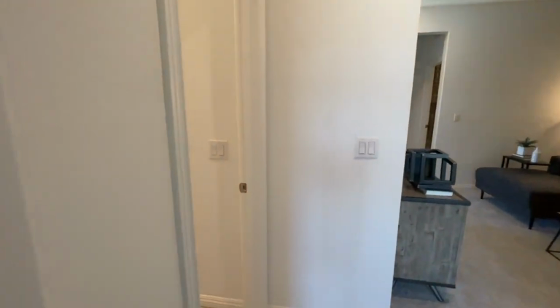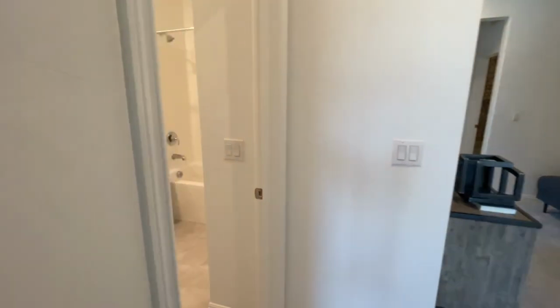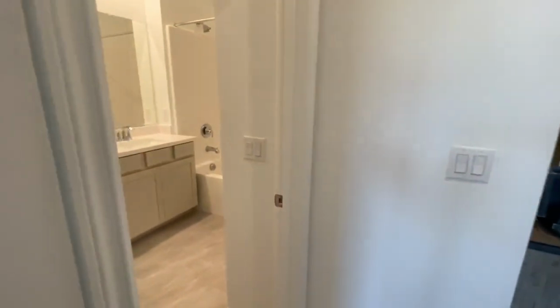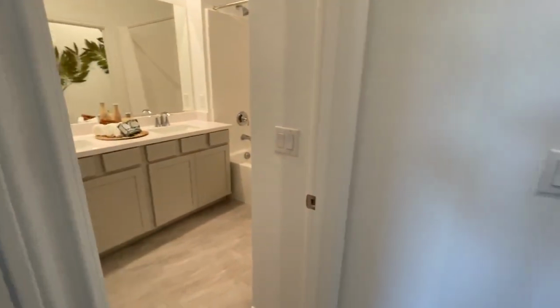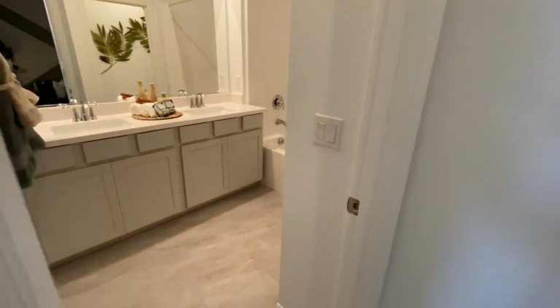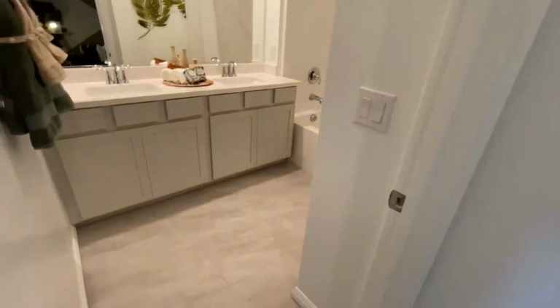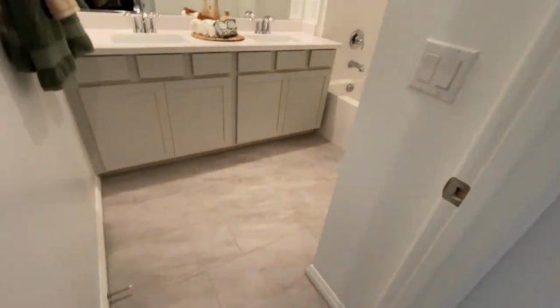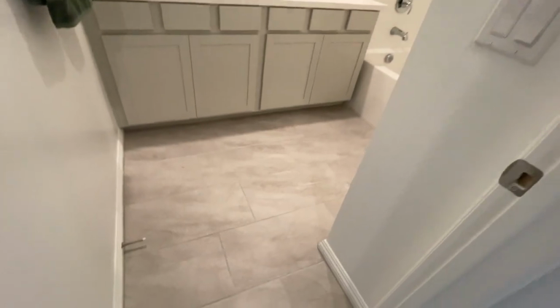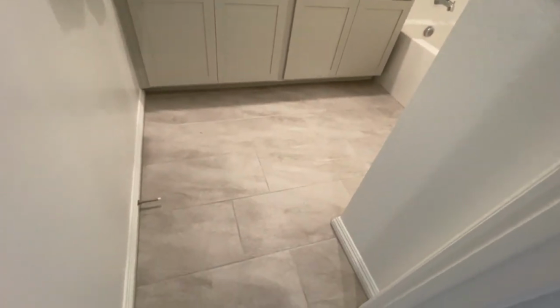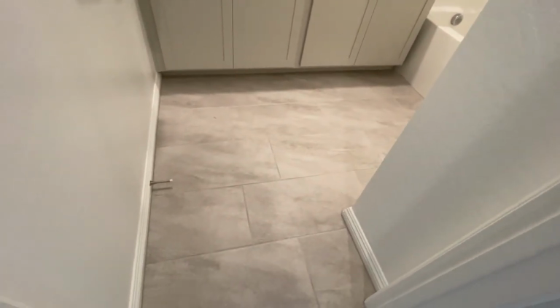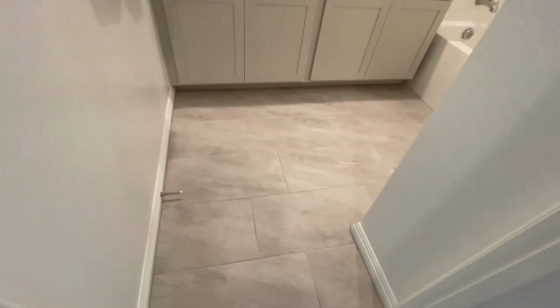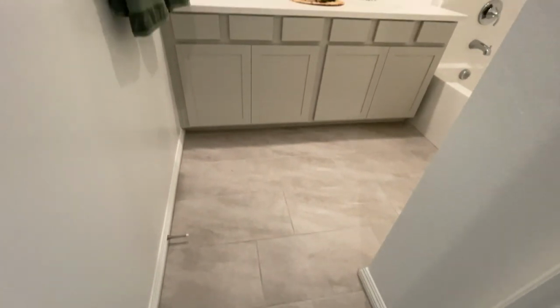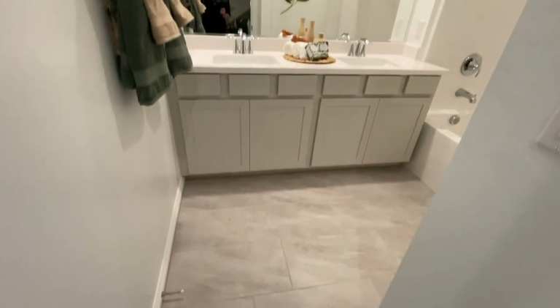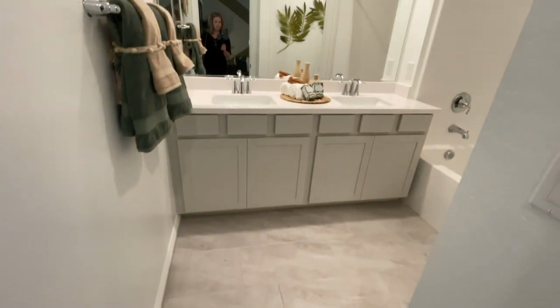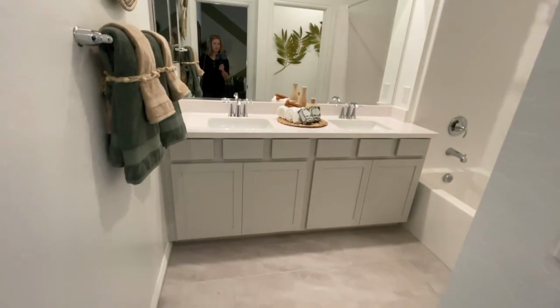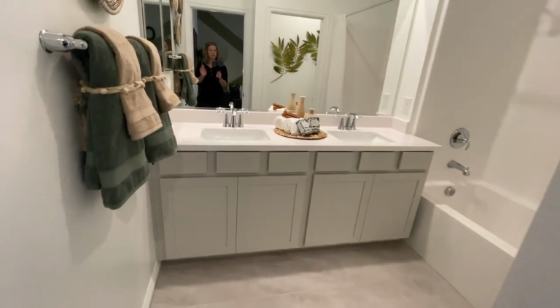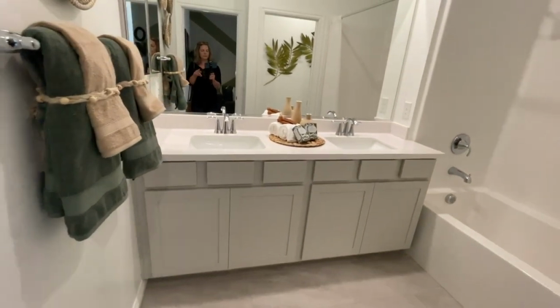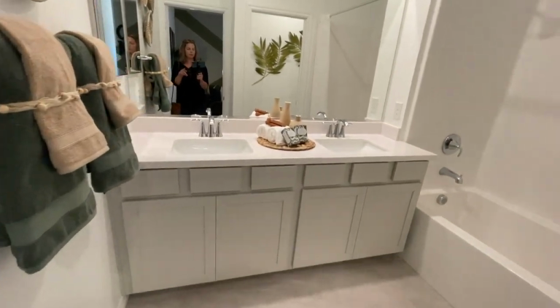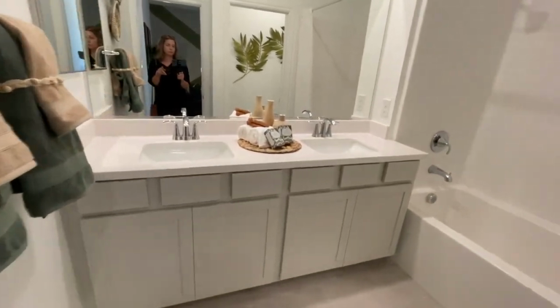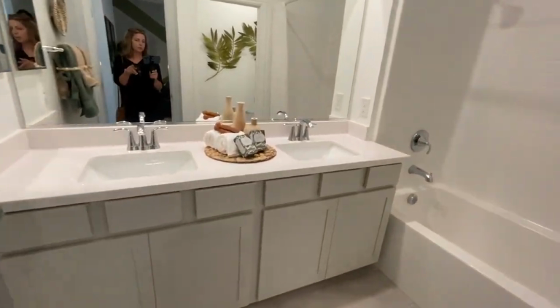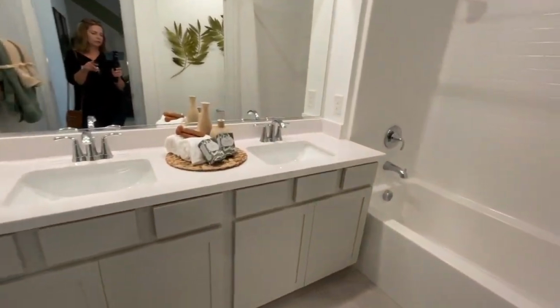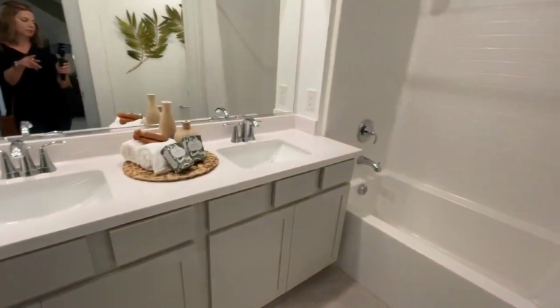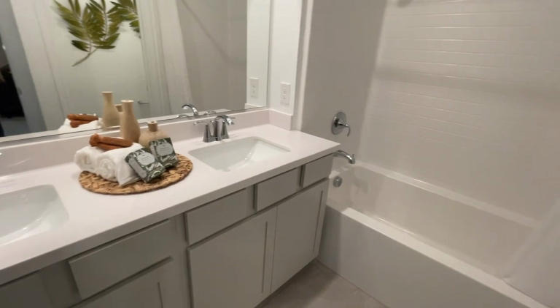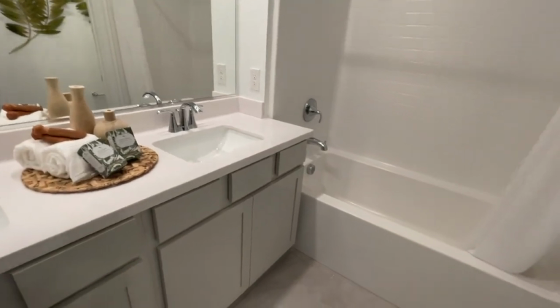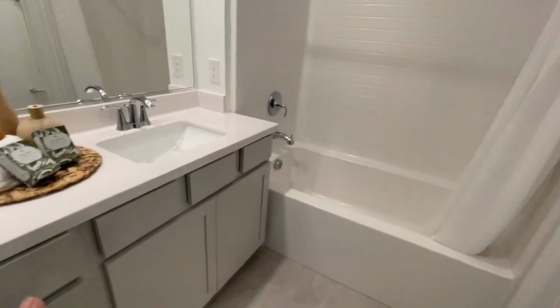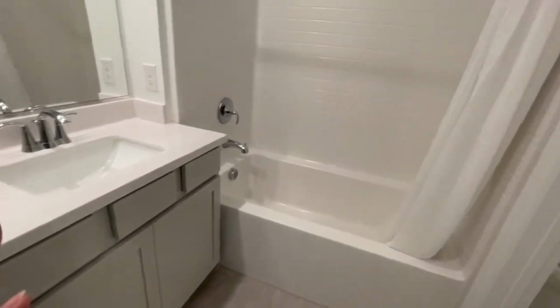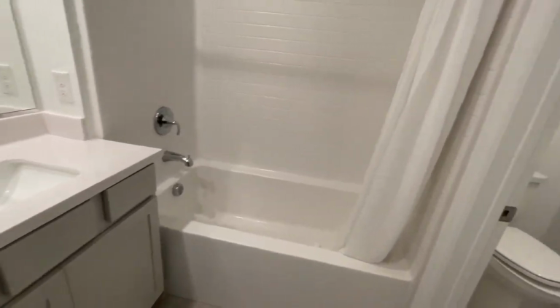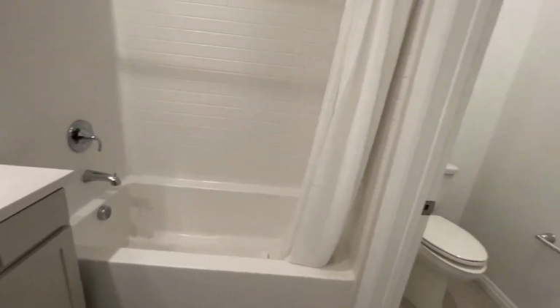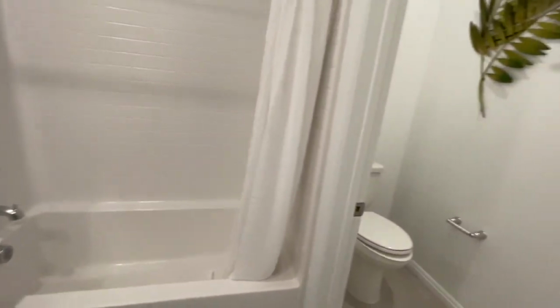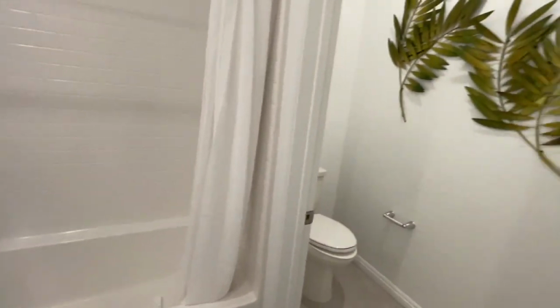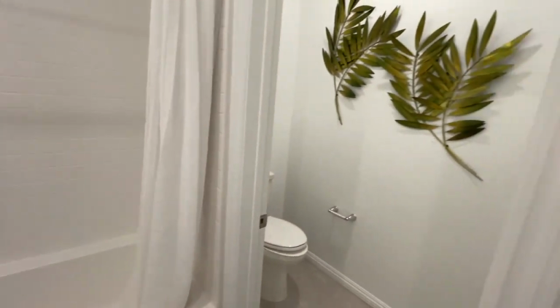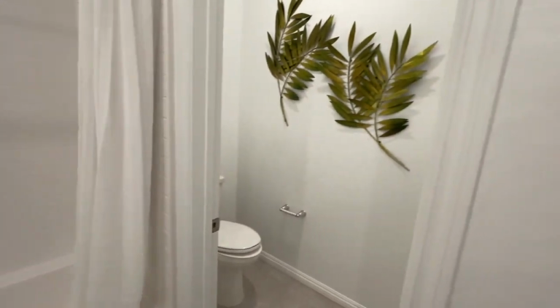And then you have your guest bathroom with the same tiles and same cultured marble. It's a good bathroom. I like it.